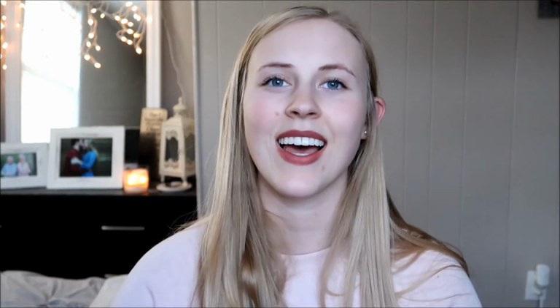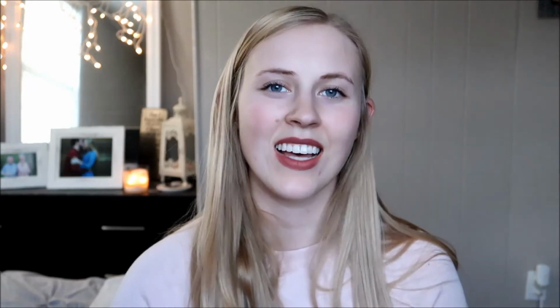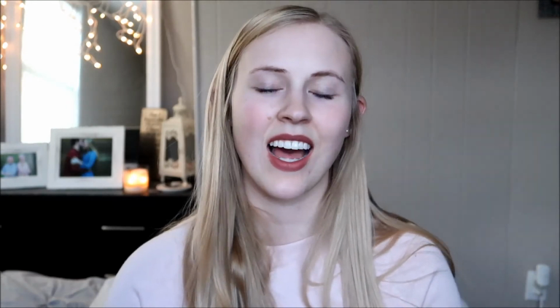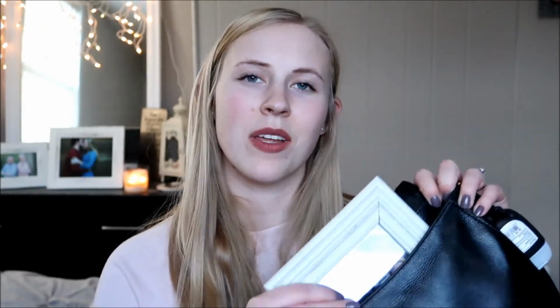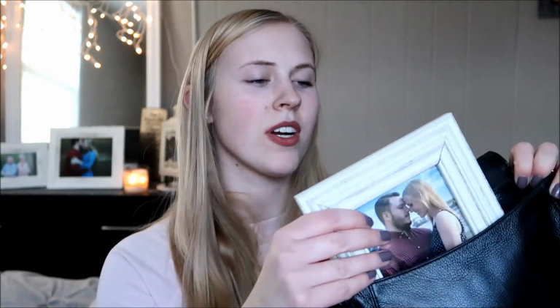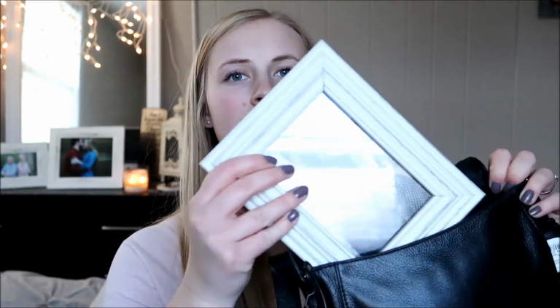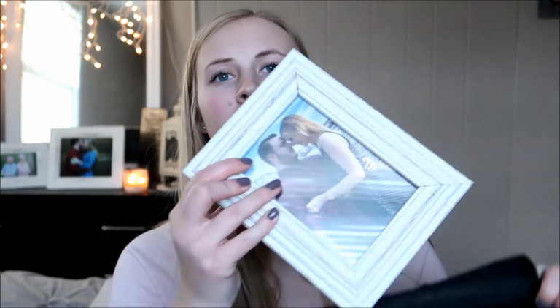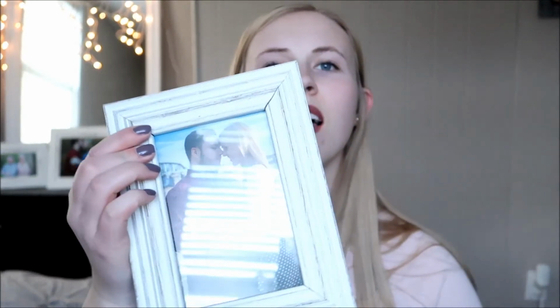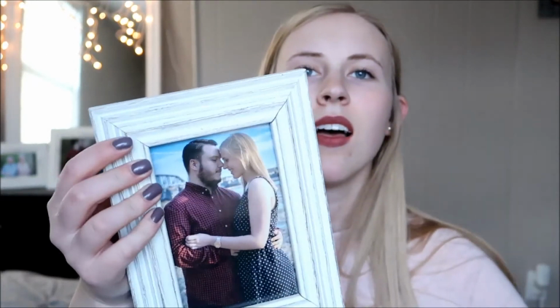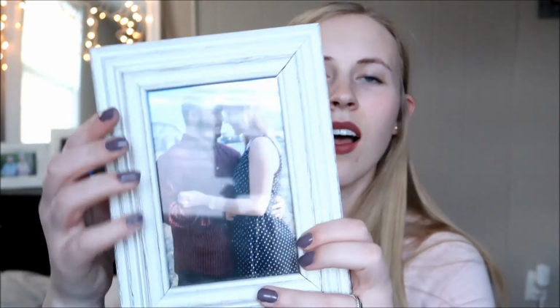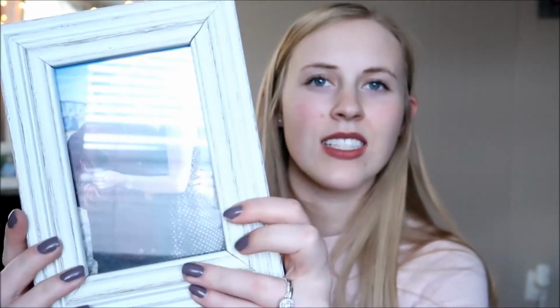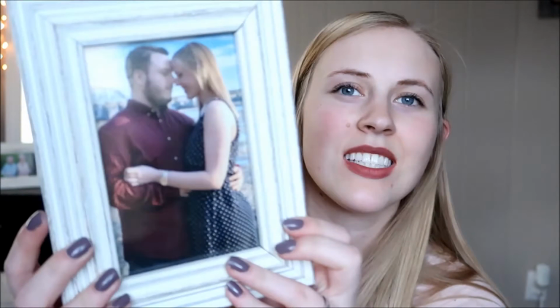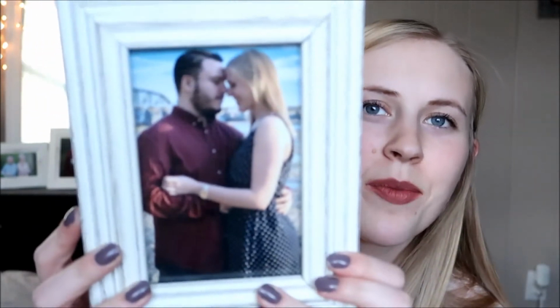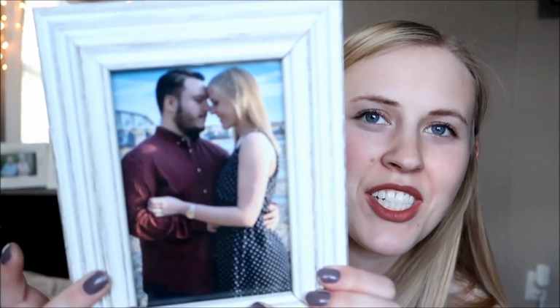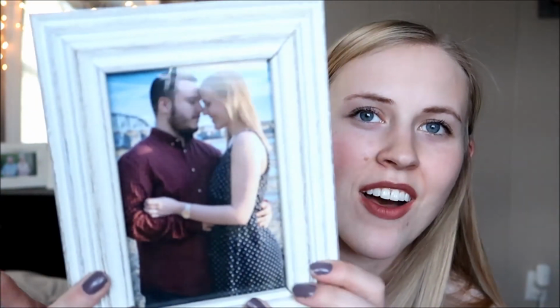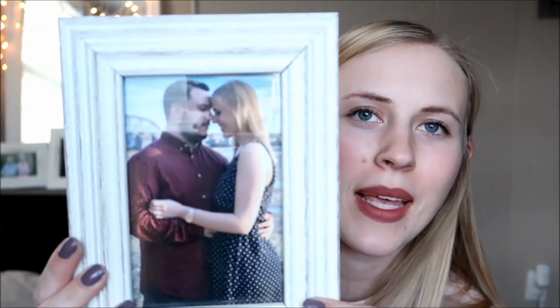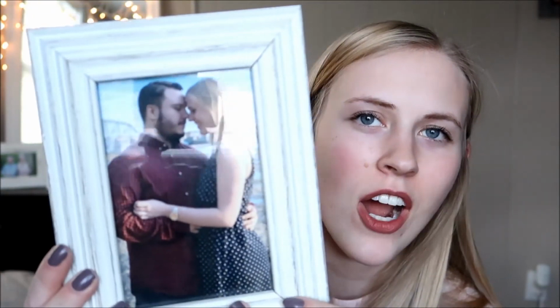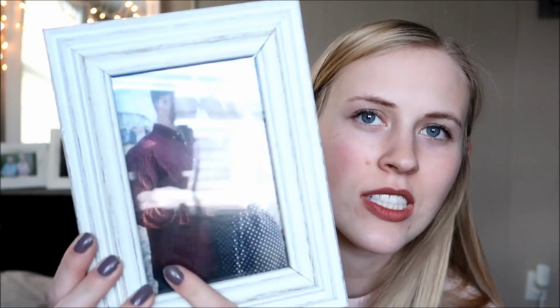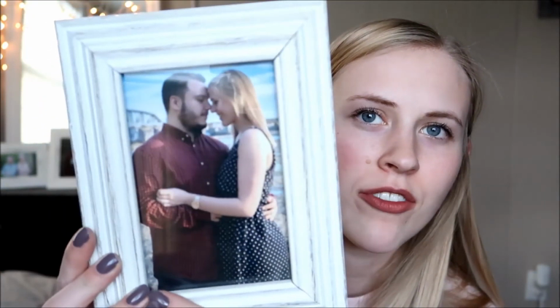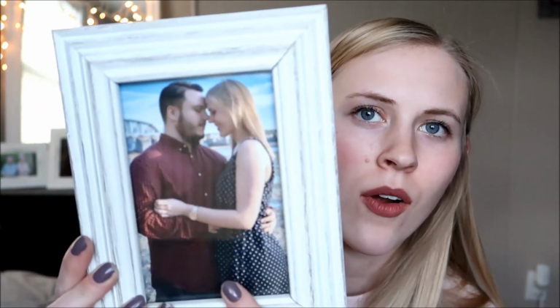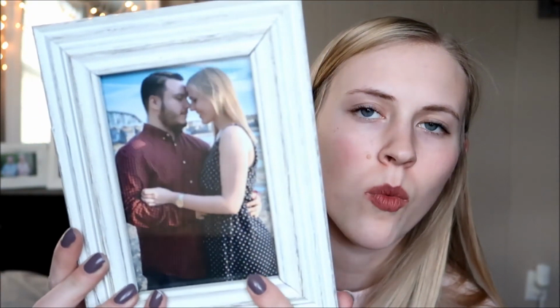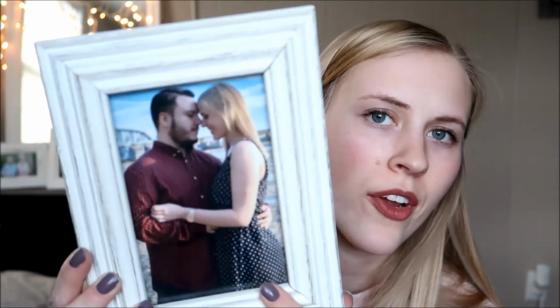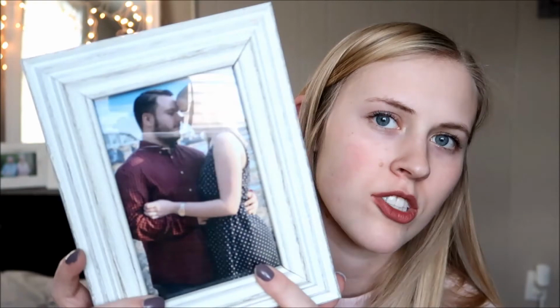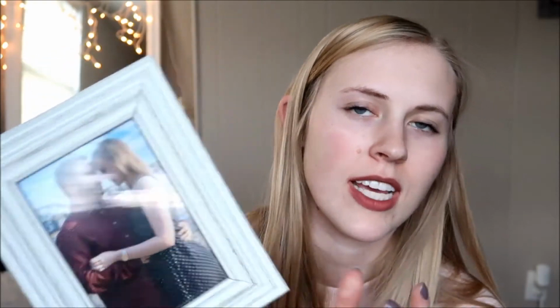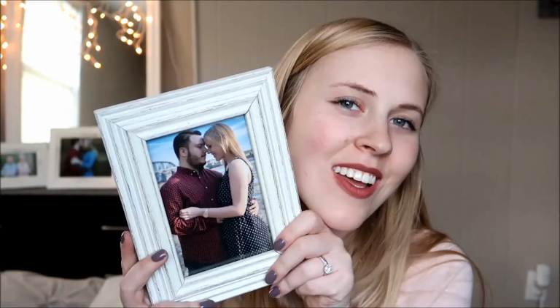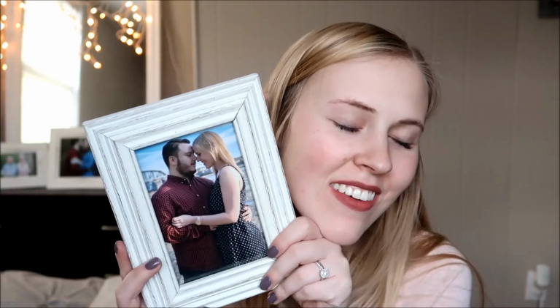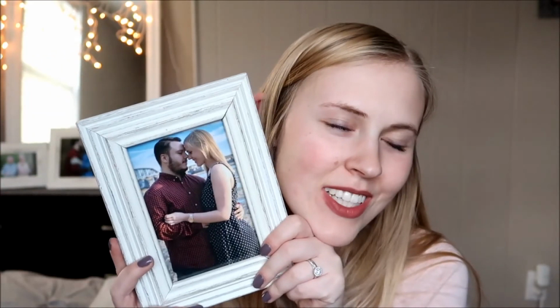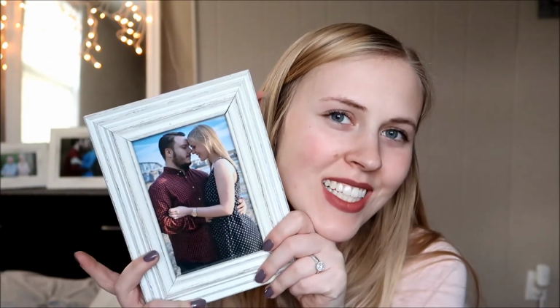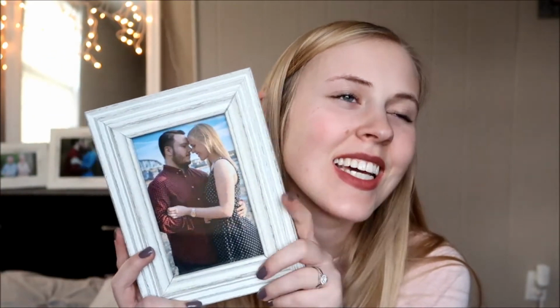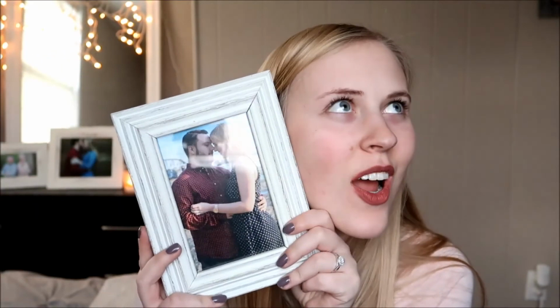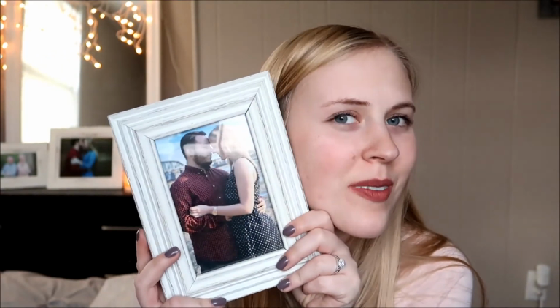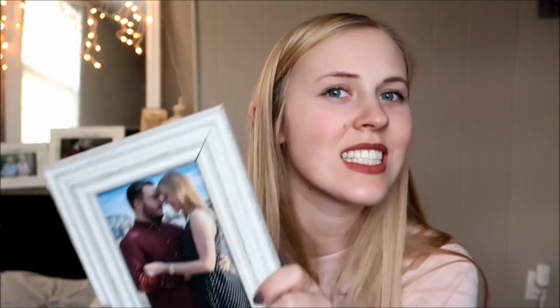The last thing that I have in my purse is going to be this cute little picture of me and Josh. This is actually from our one year anniversary of dating. I like to have this with me so I can reminisce.